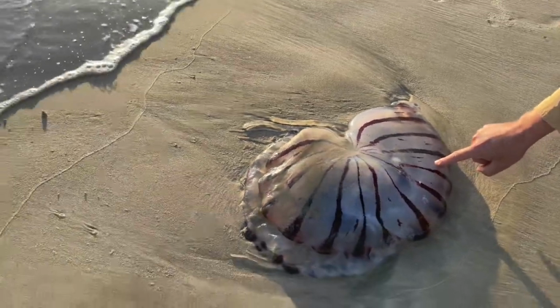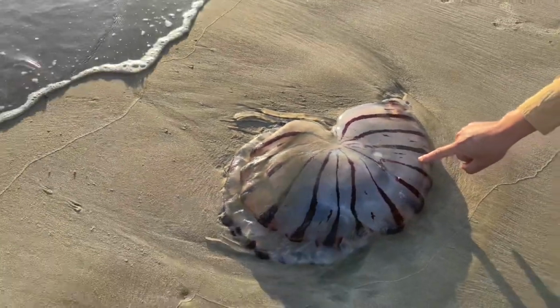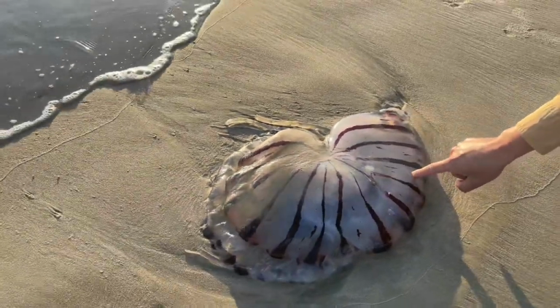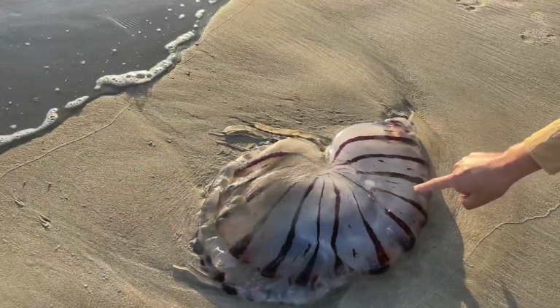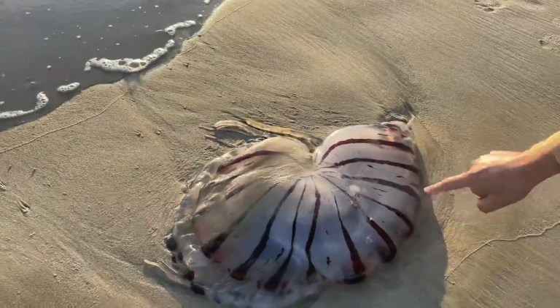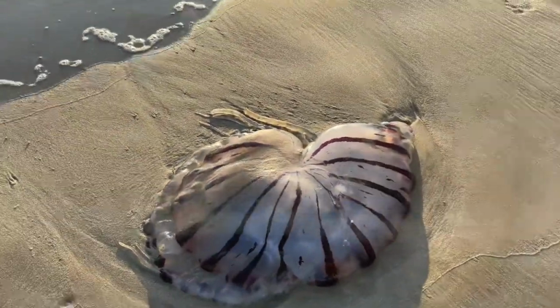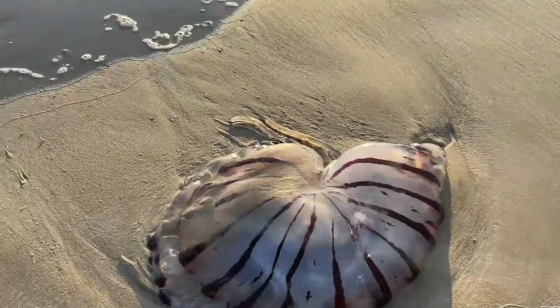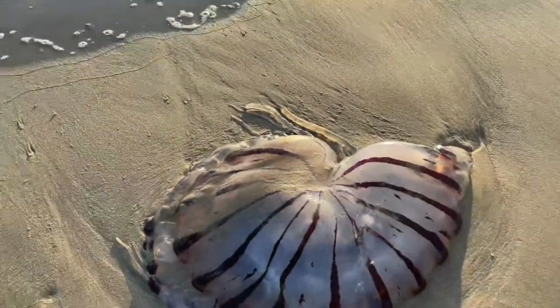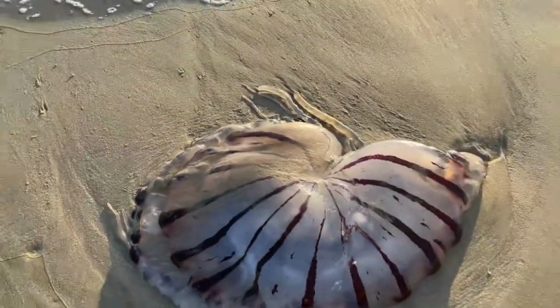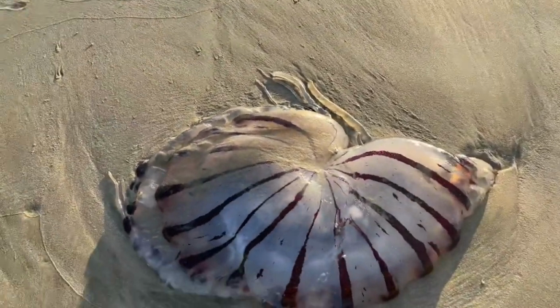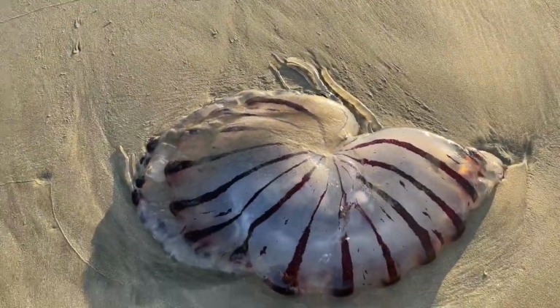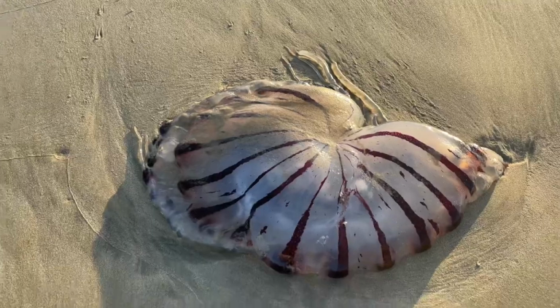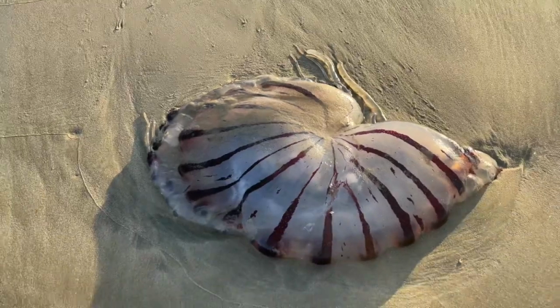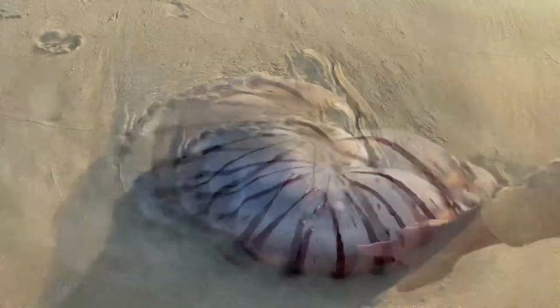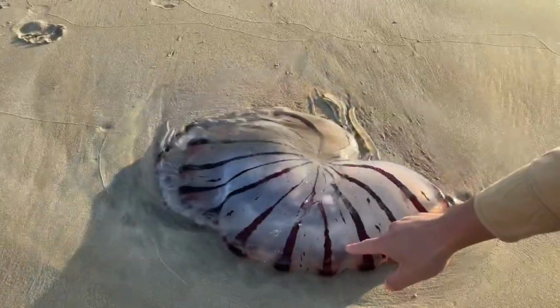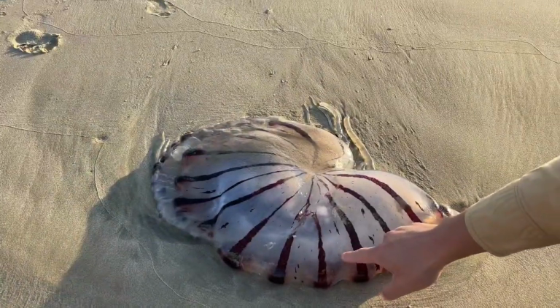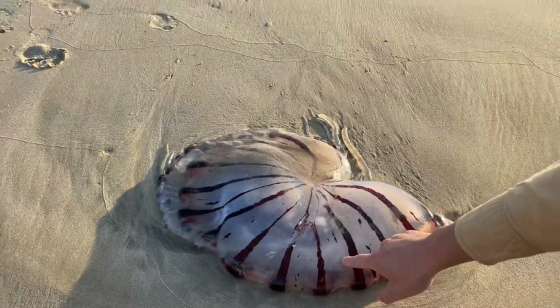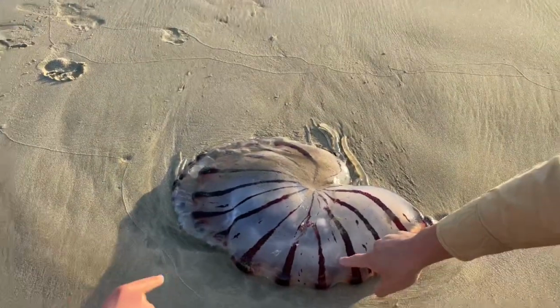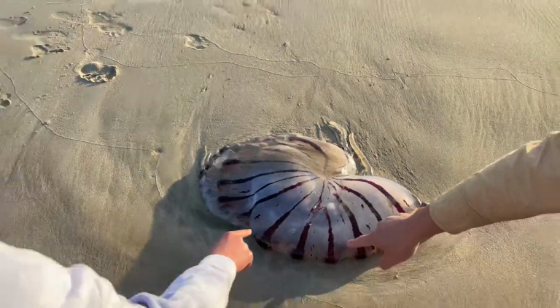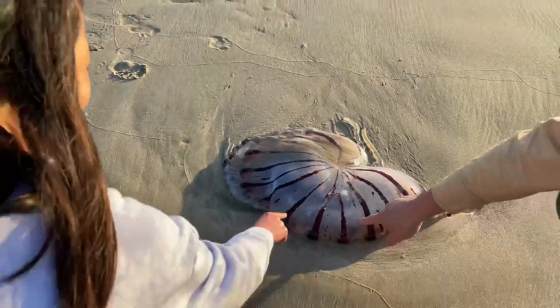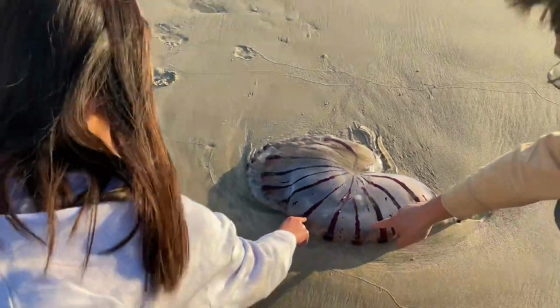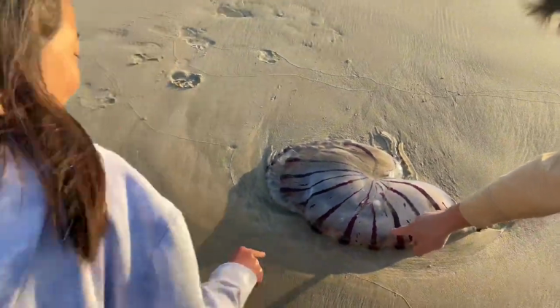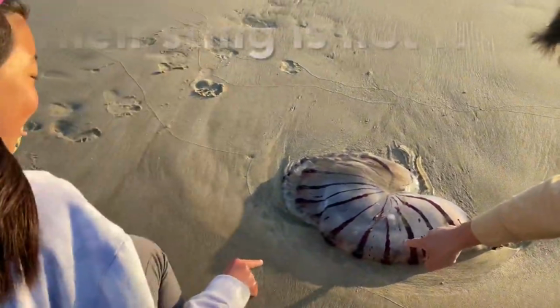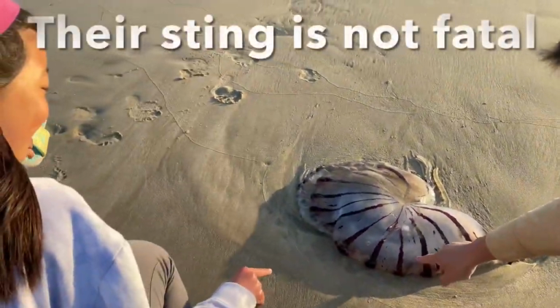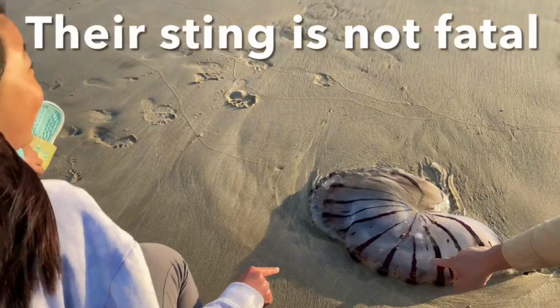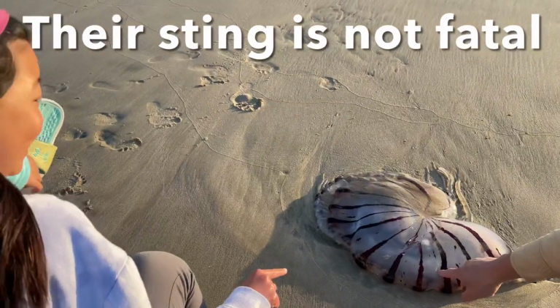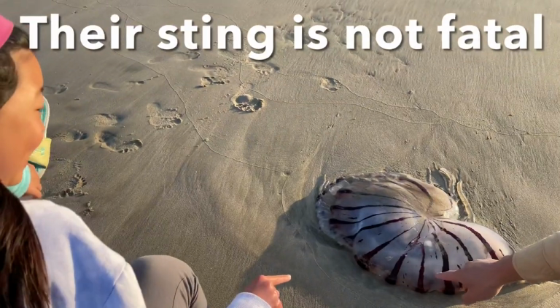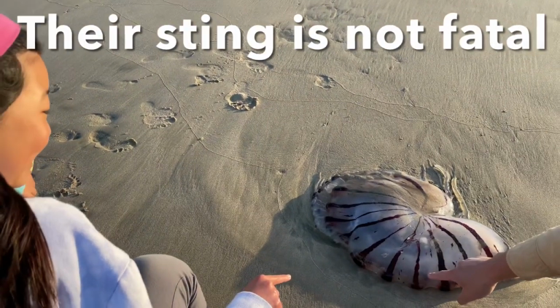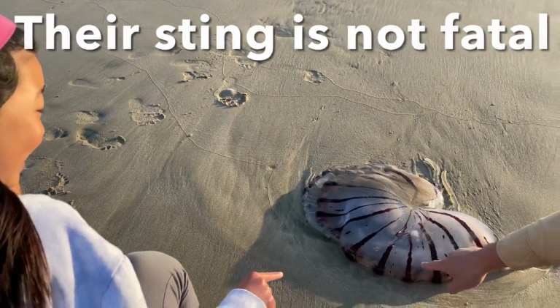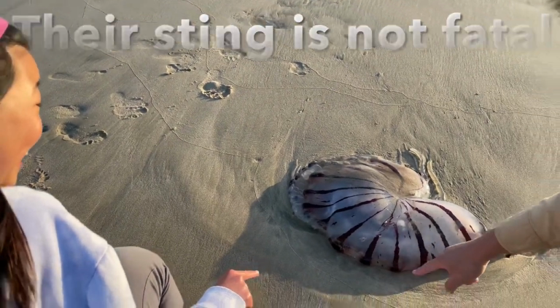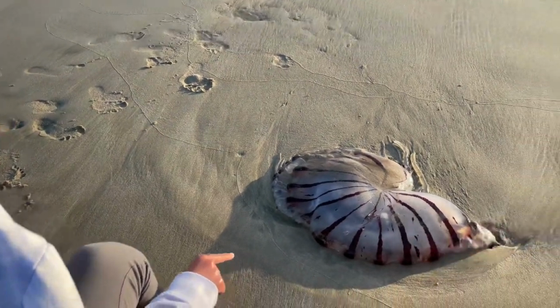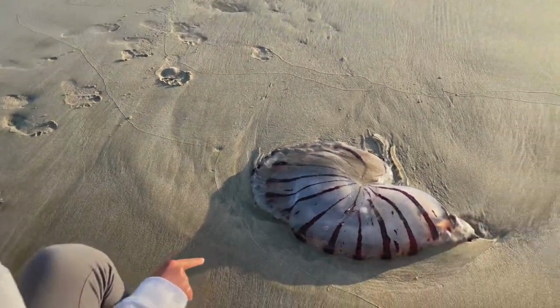We did get a chance to touch this jellyfish — it is quite wiggly and jiggly. But we did not touch the stingers, as we did not want to take any chances of getting stung by a dead jellyfish.